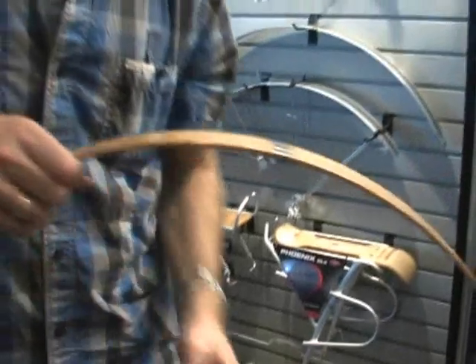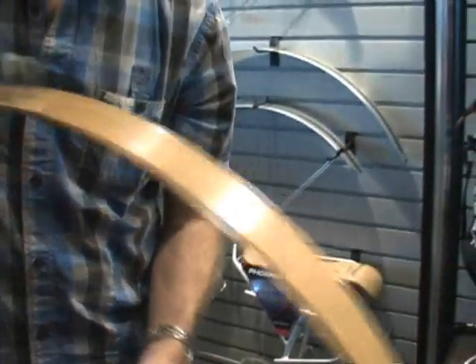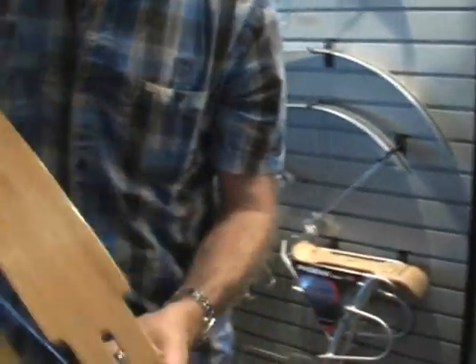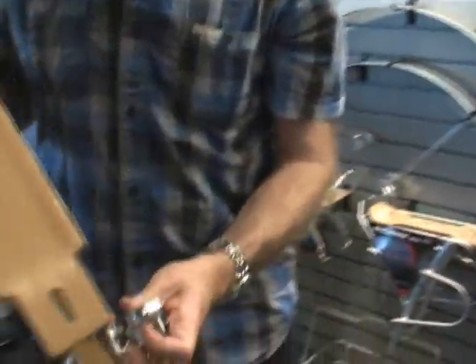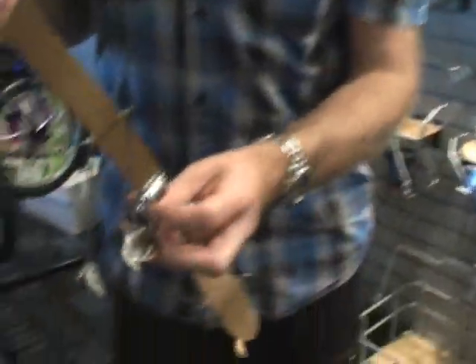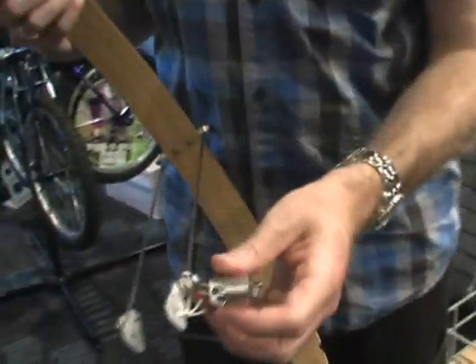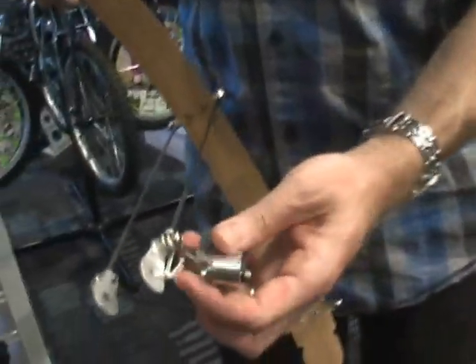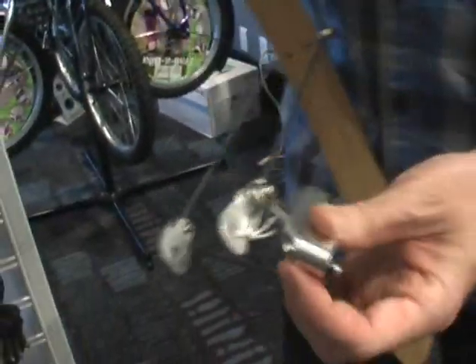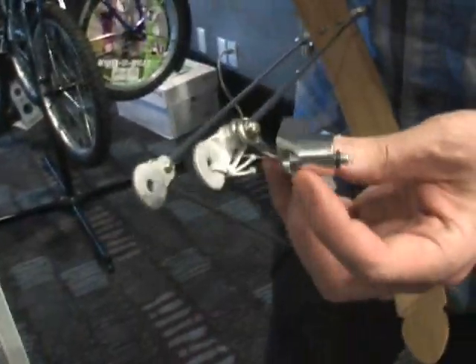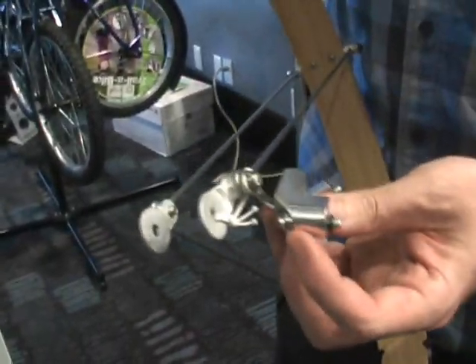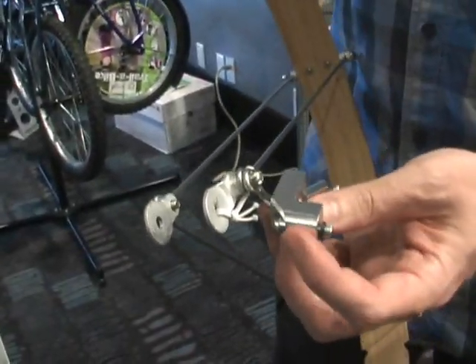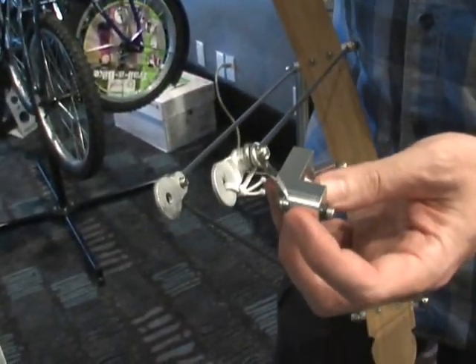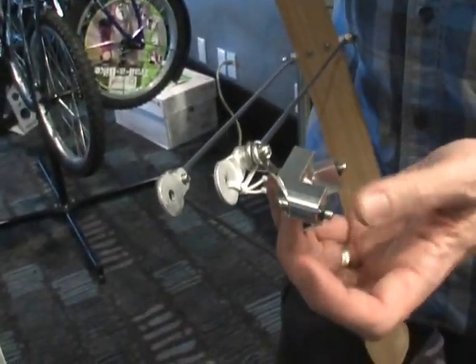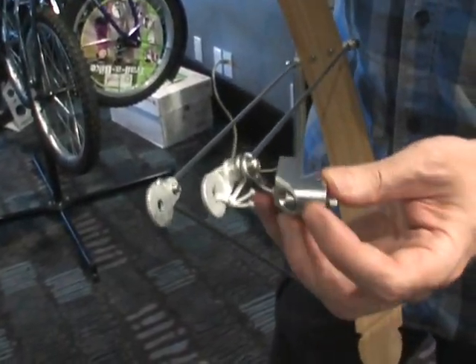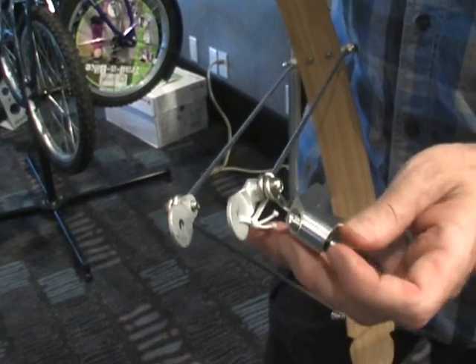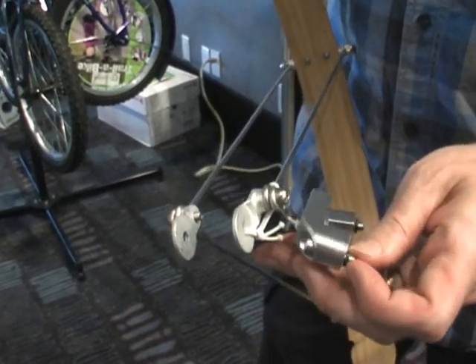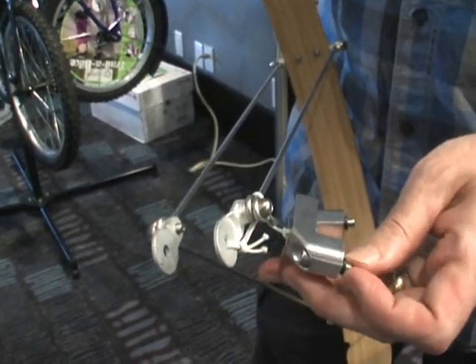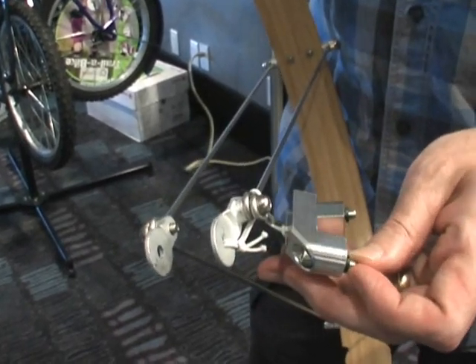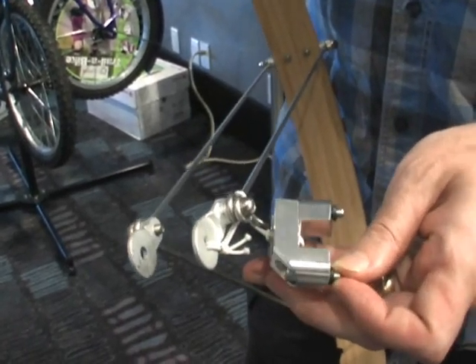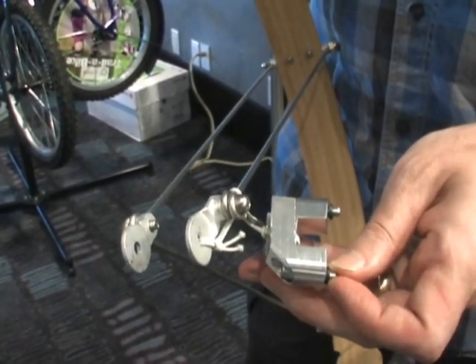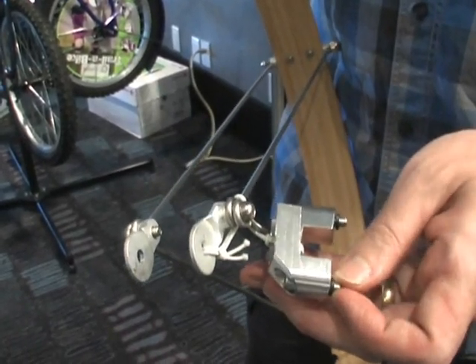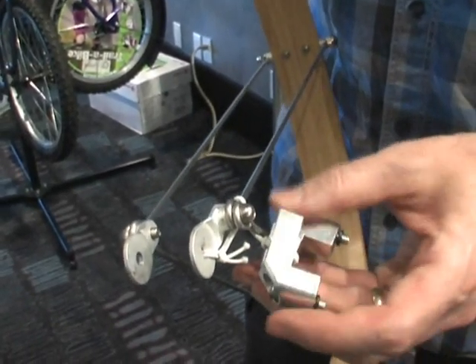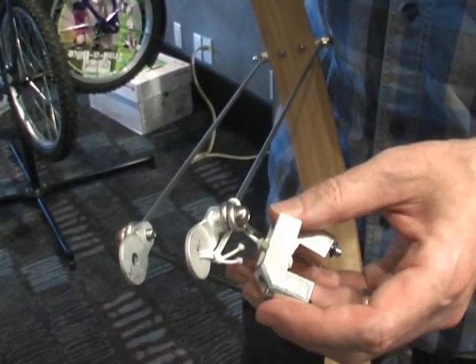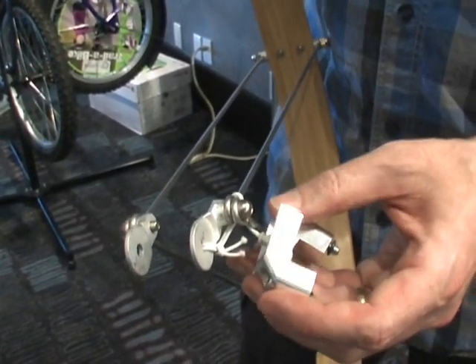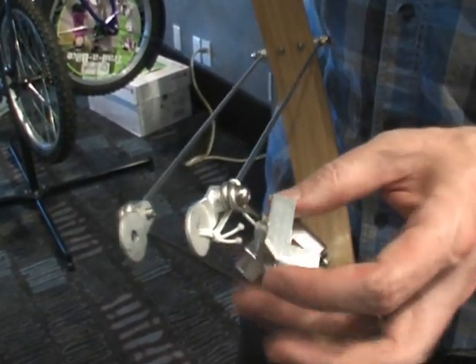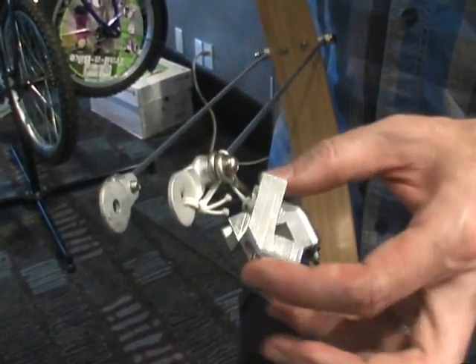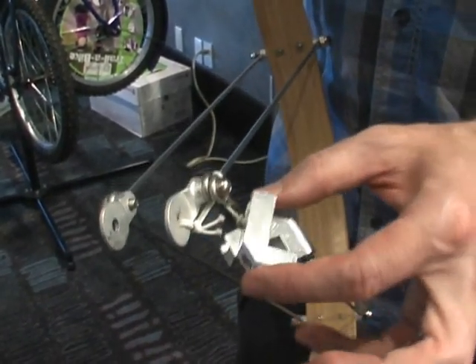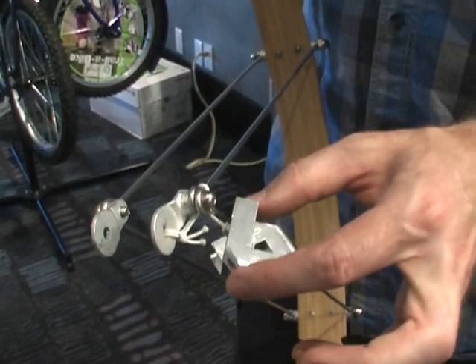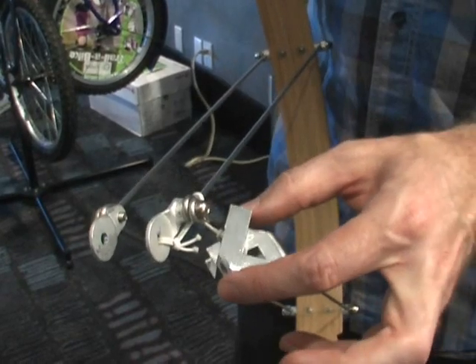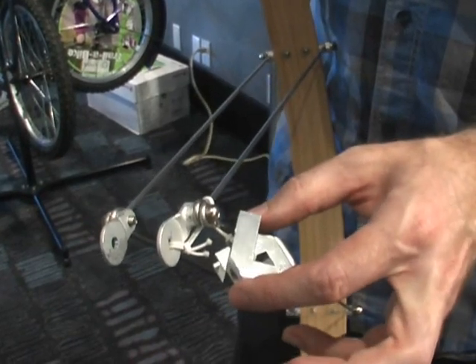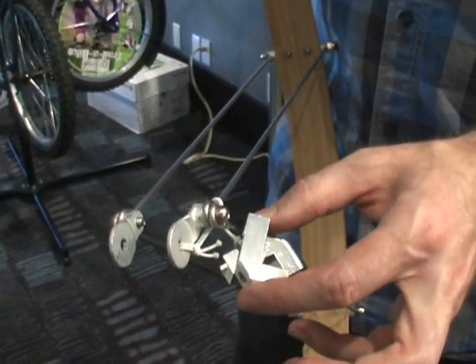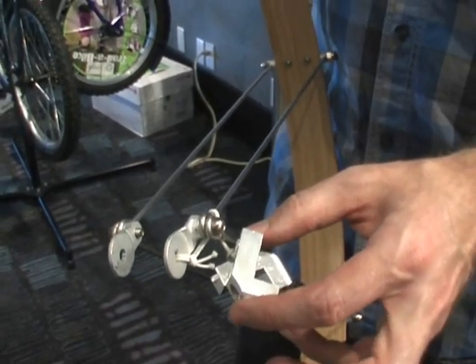Finally, these fenders come with two extra features. One is called disc runners. These things here thread into the eyelet just below your disc brake, so on the disc brake side, you can mount these fenders onto a bike with disc brakes.